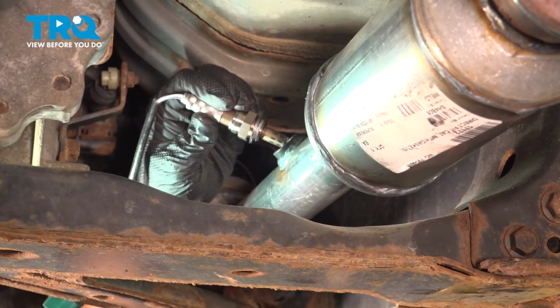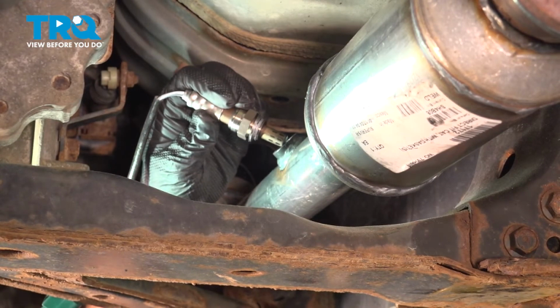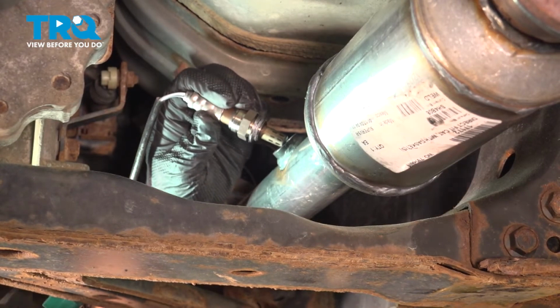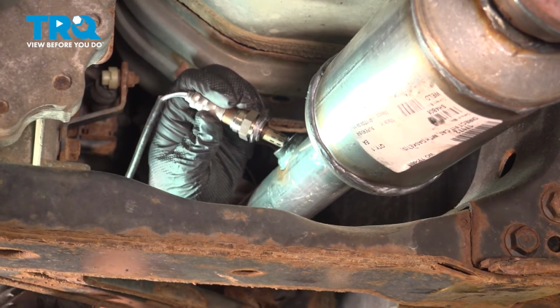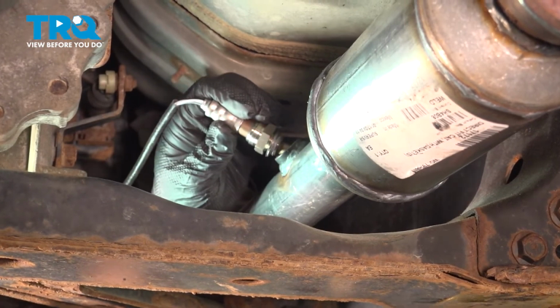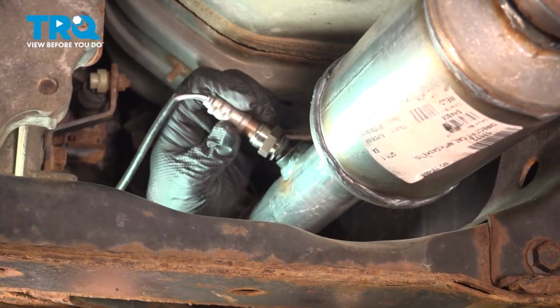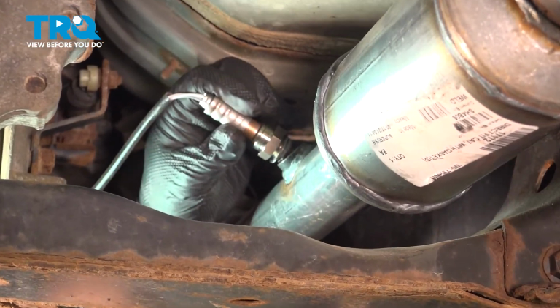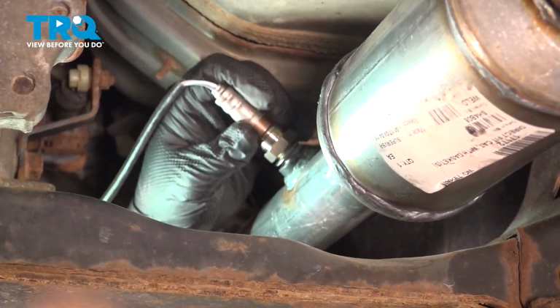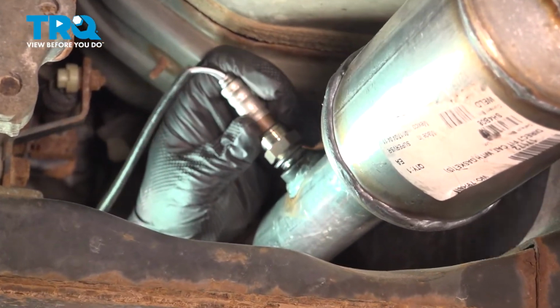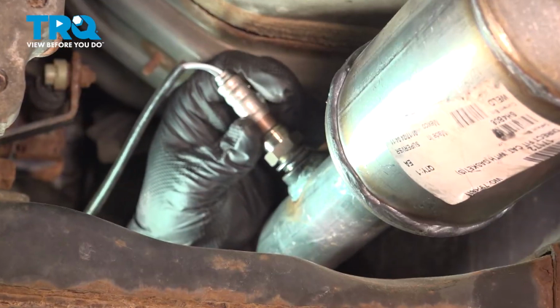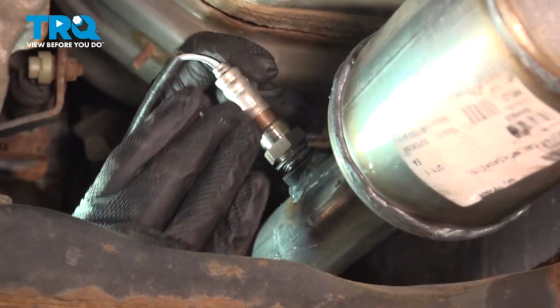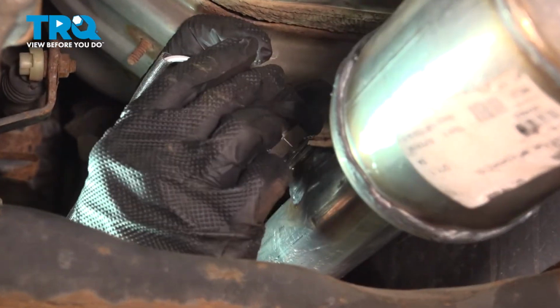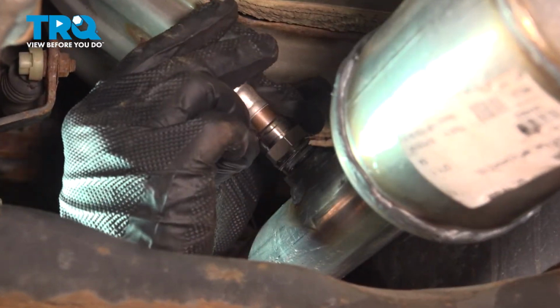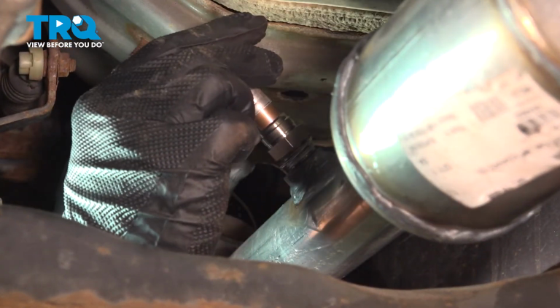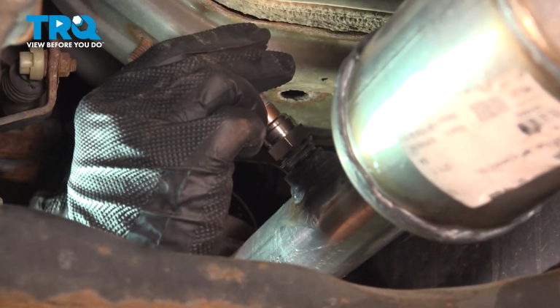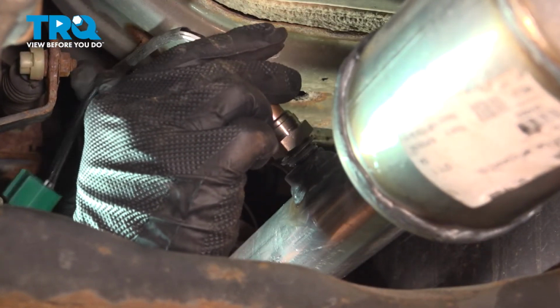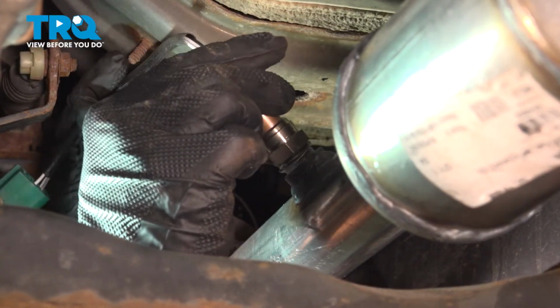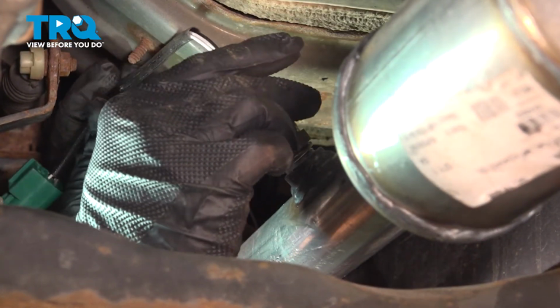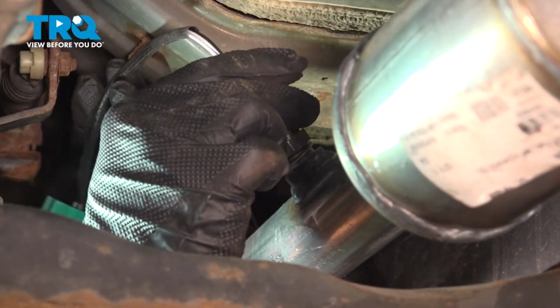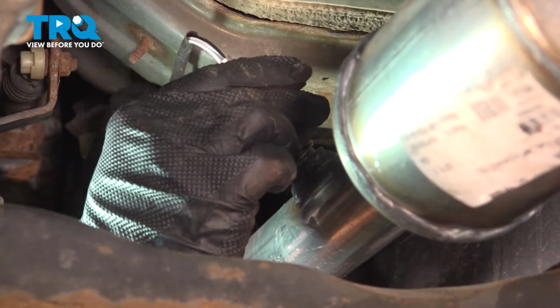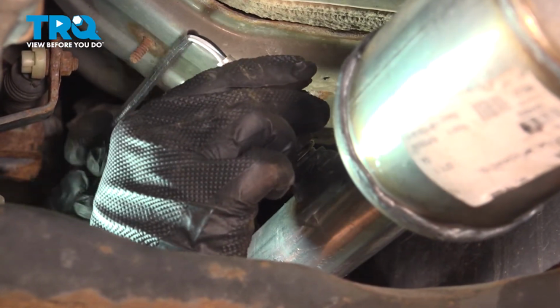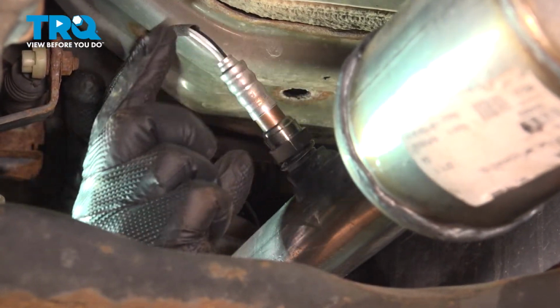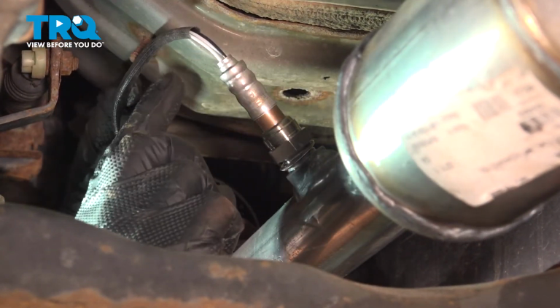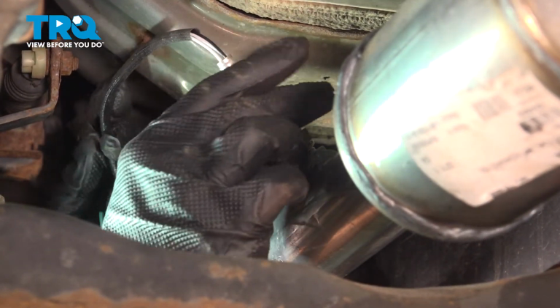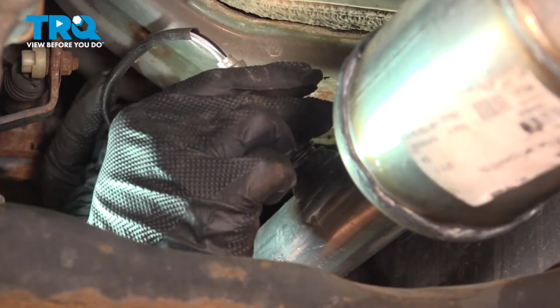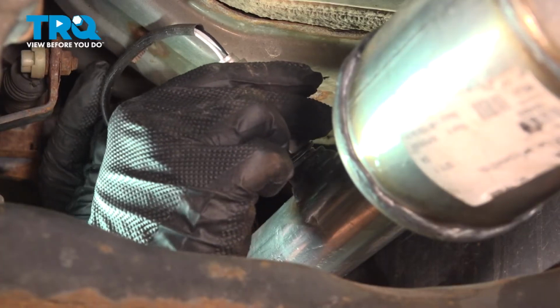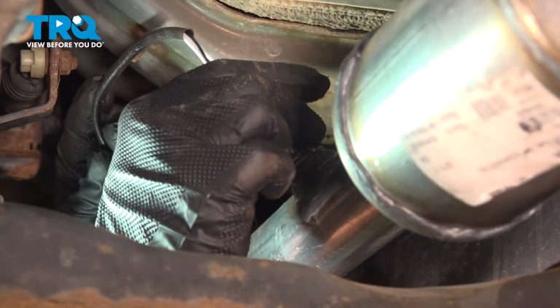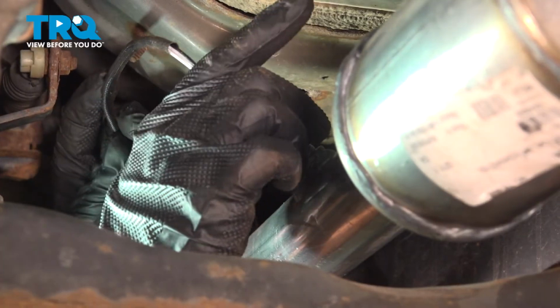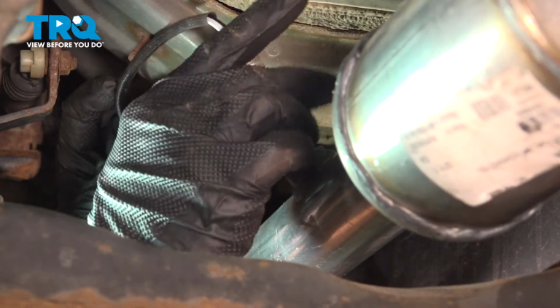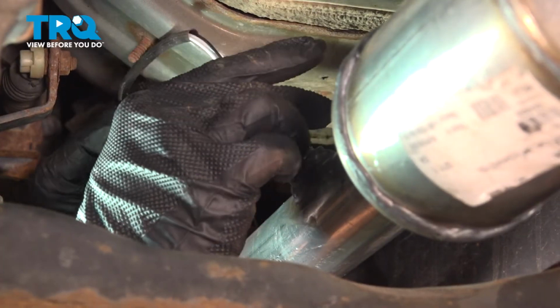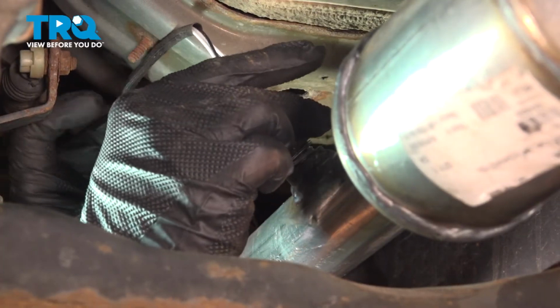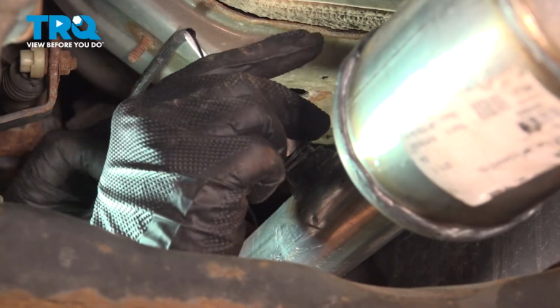Take your new sensor and thread it in. As we spin this in, you want to make sure that you spin the wire harness with it. We don't want that to bind up.